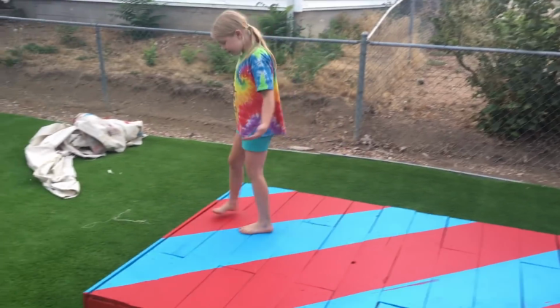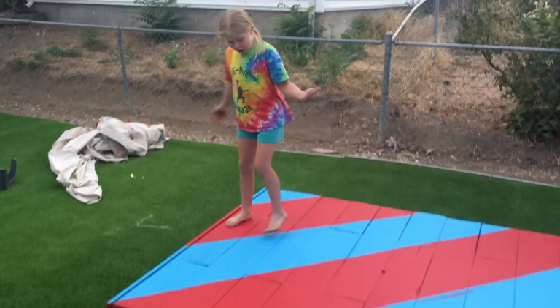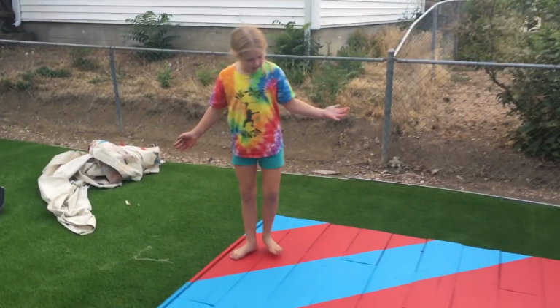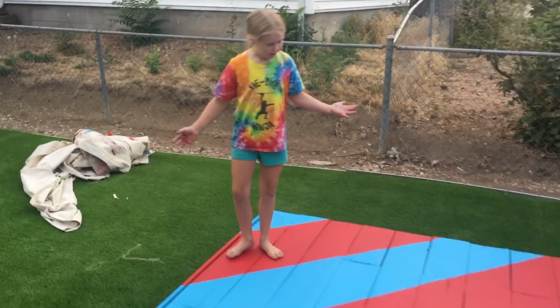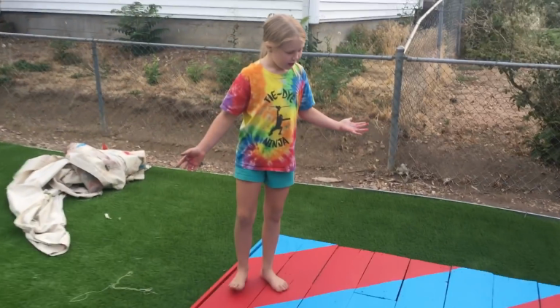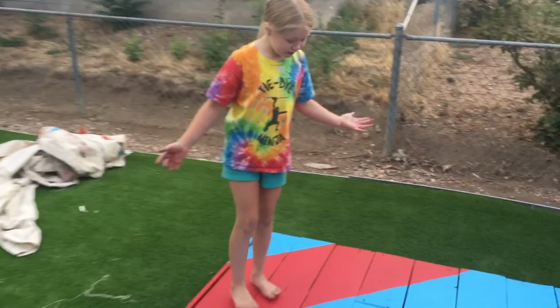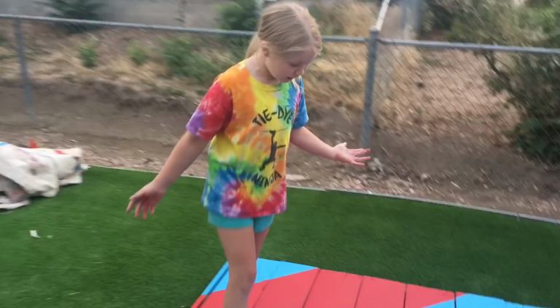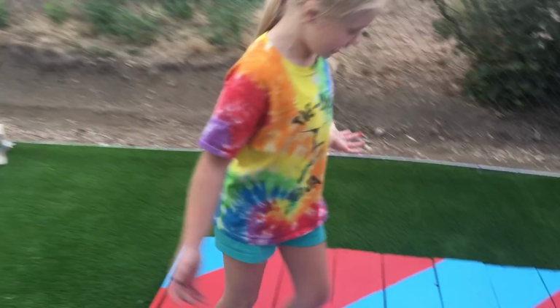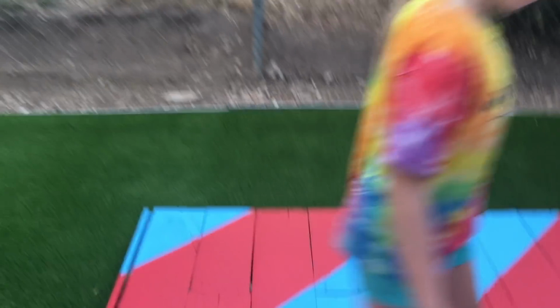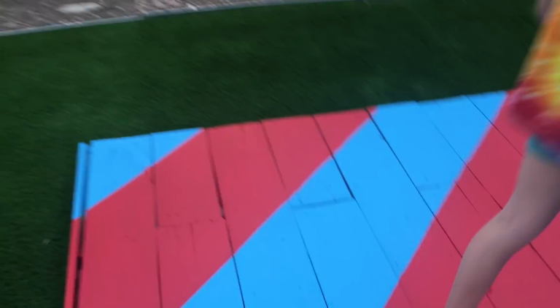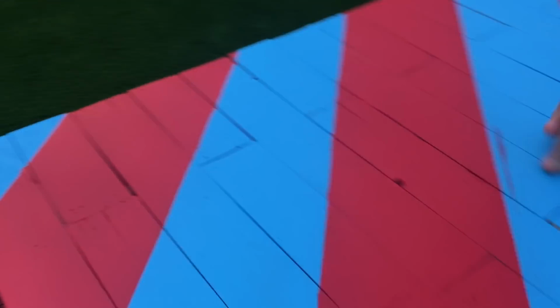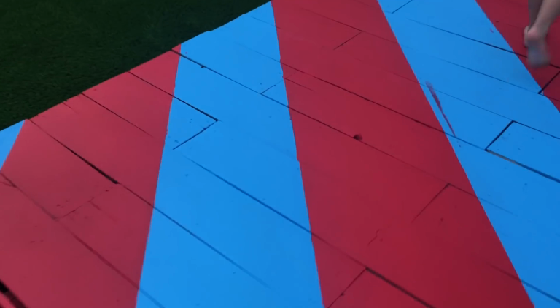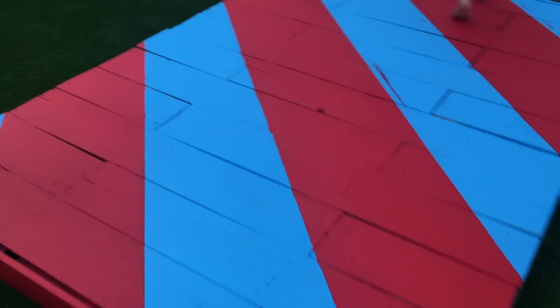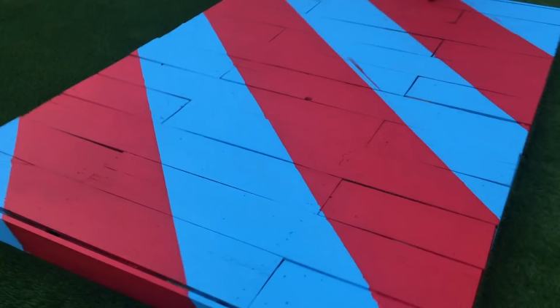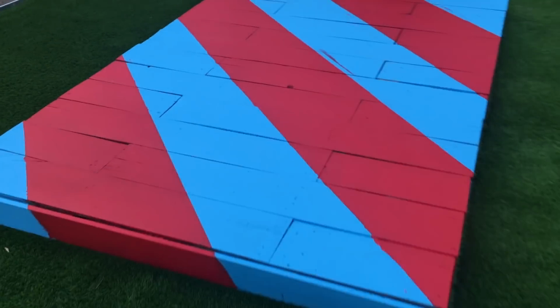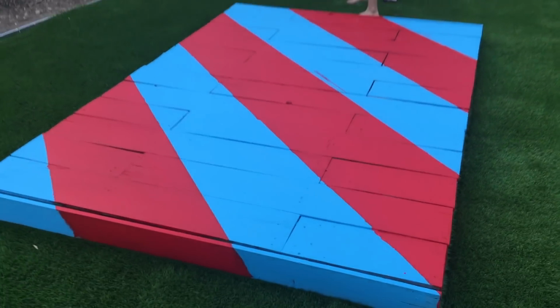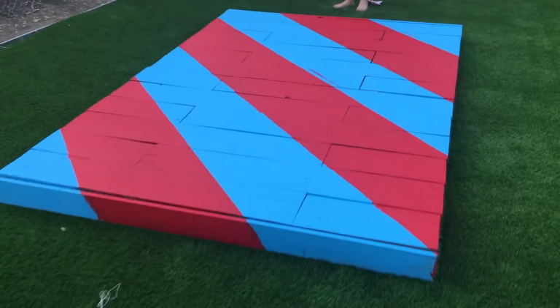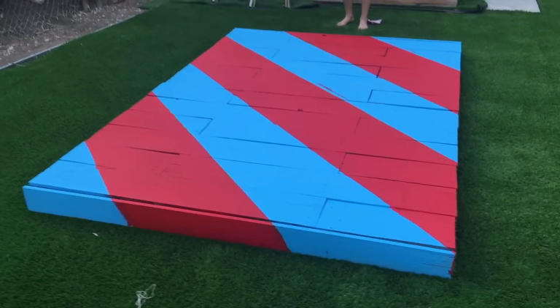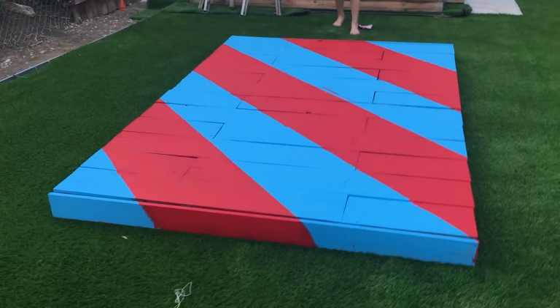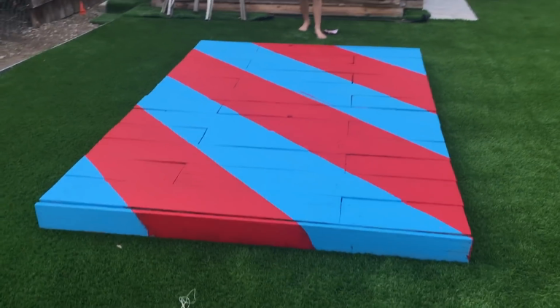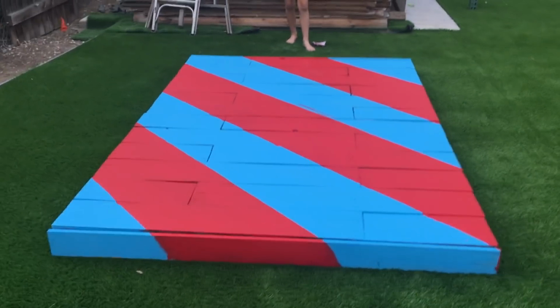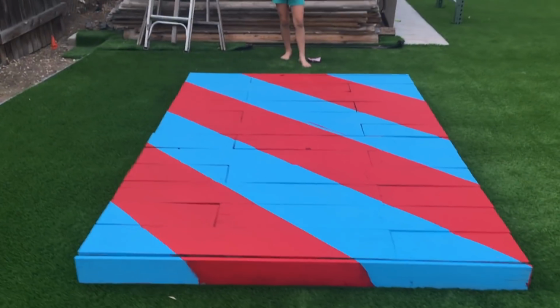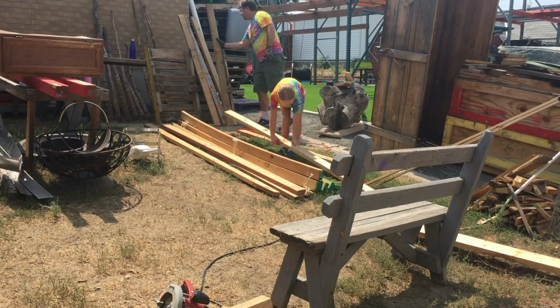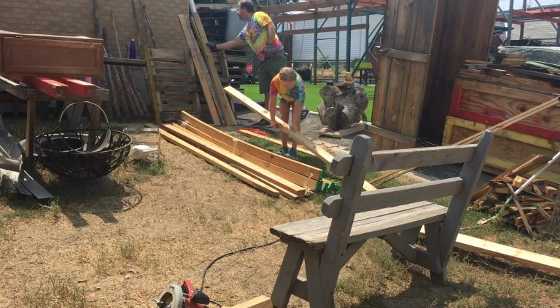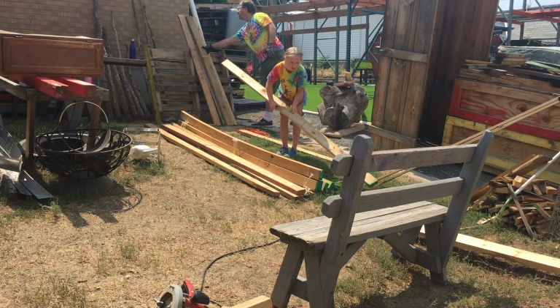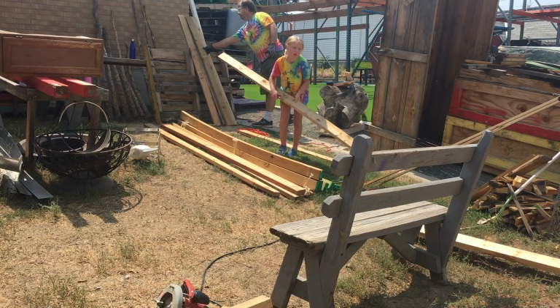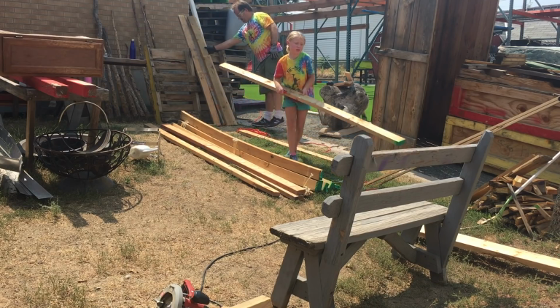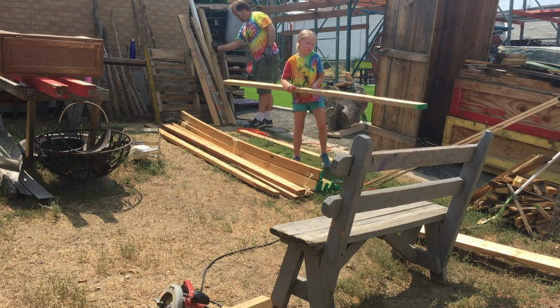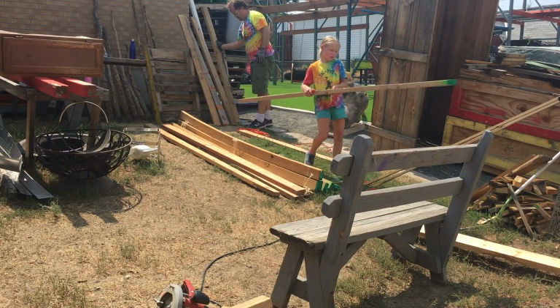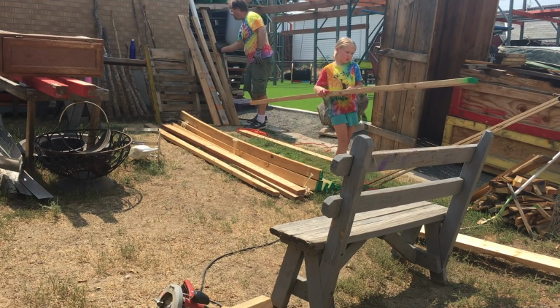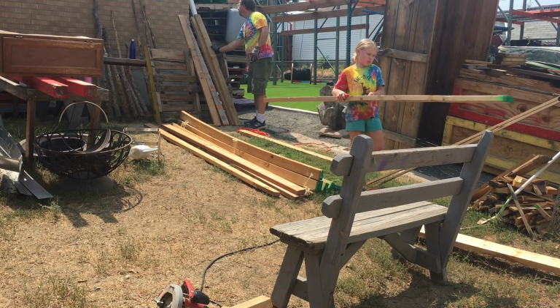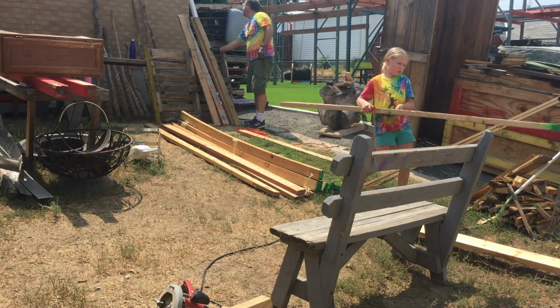It feels awesome. It feels perfect. Look at that — it looks awesome. Next step we had to build the frame.